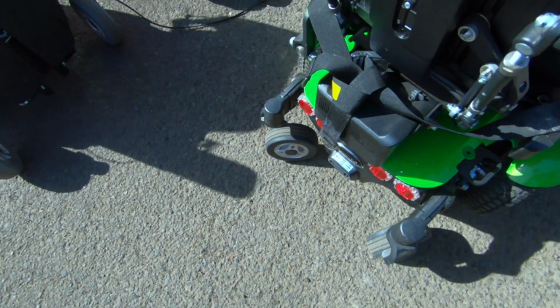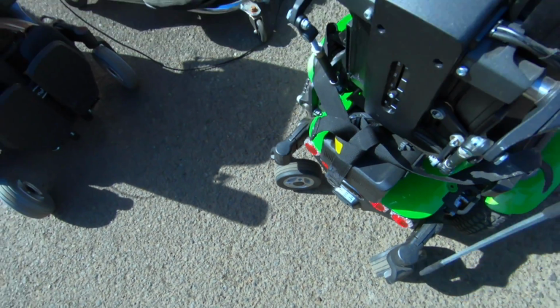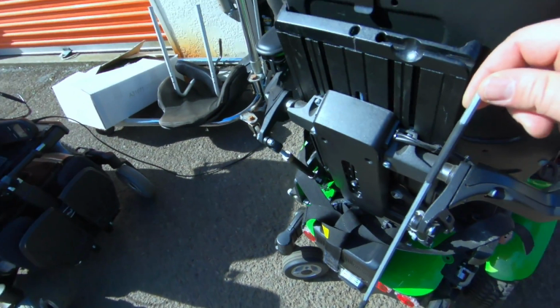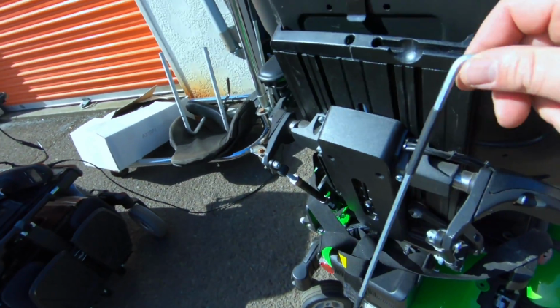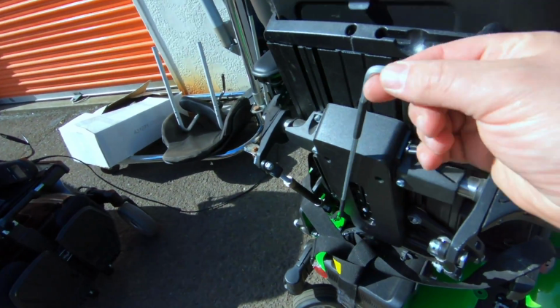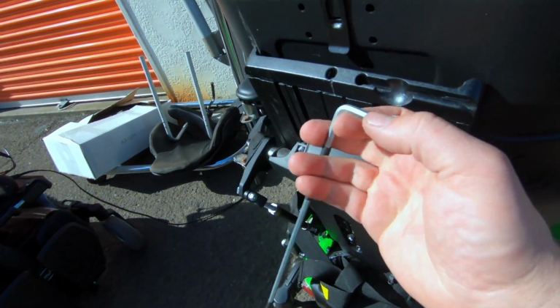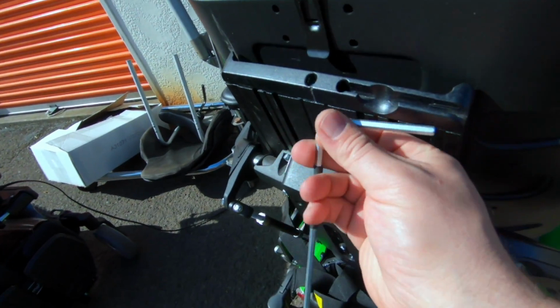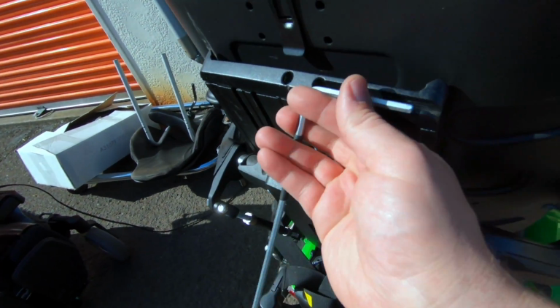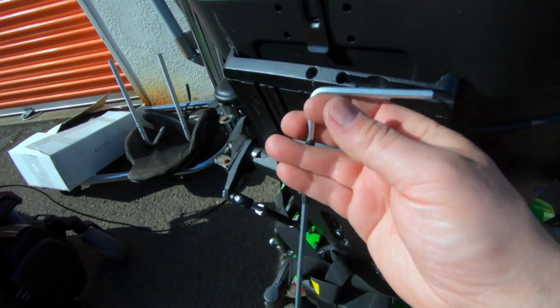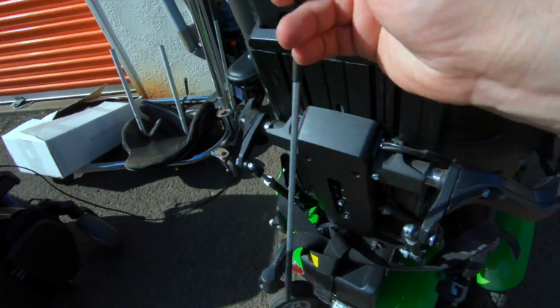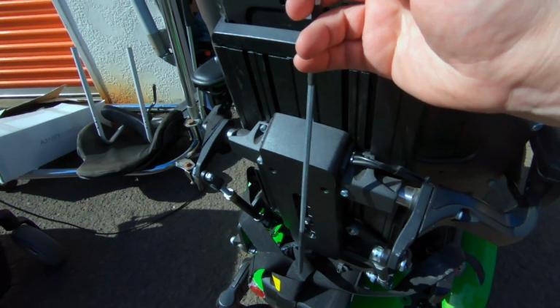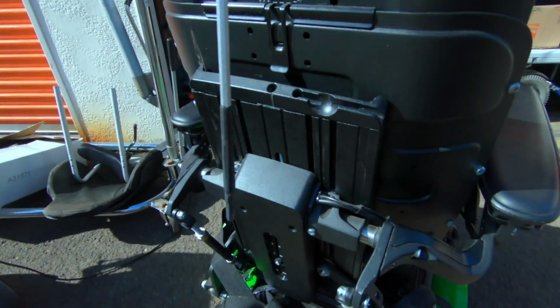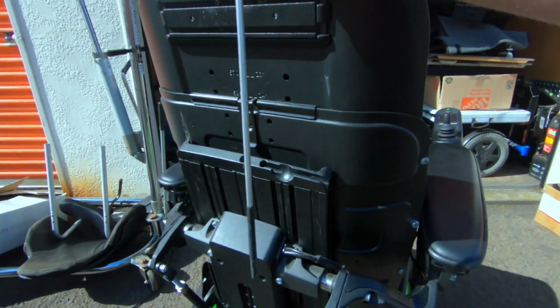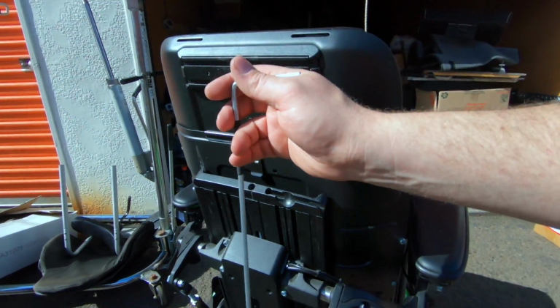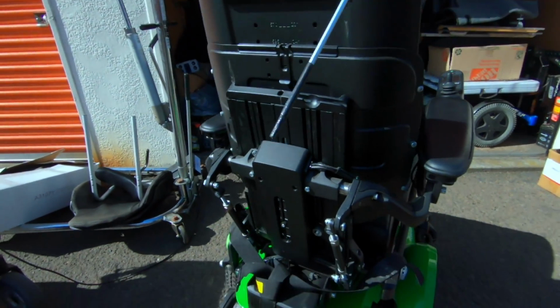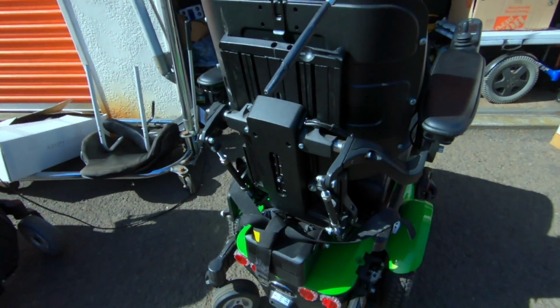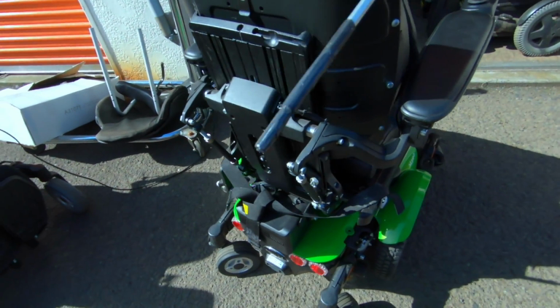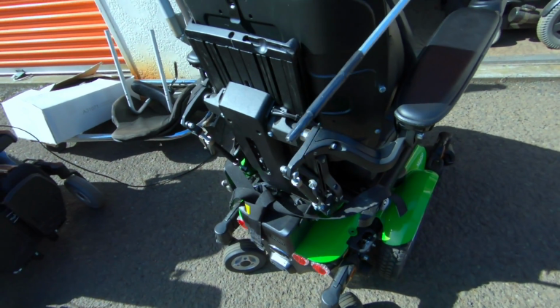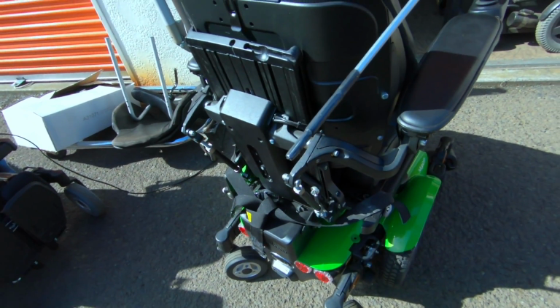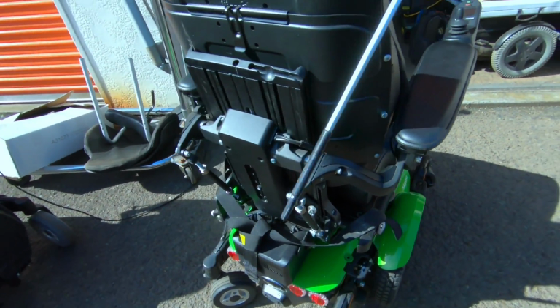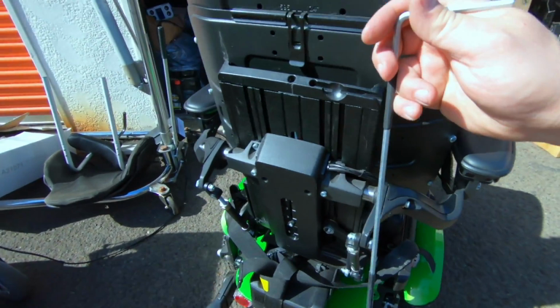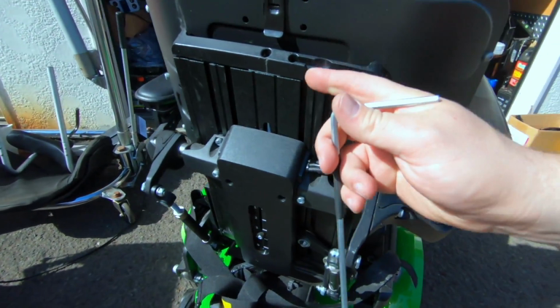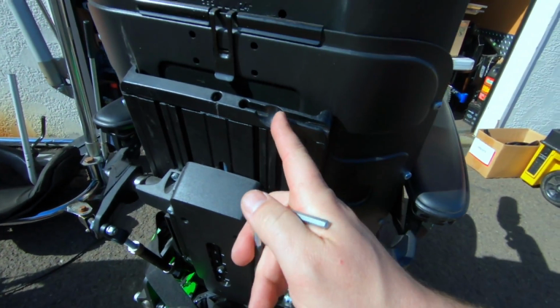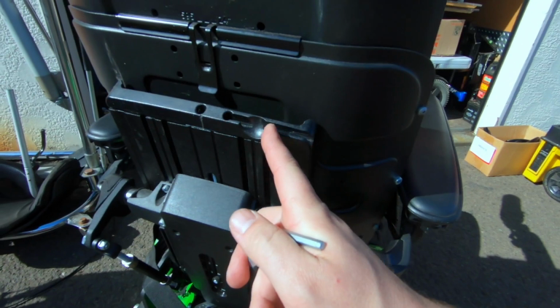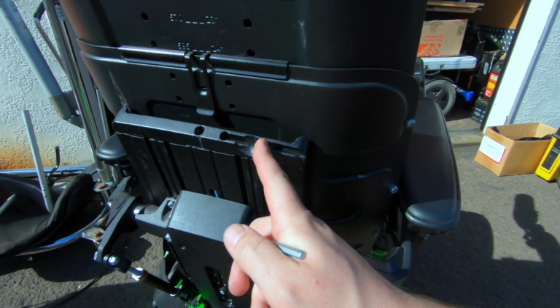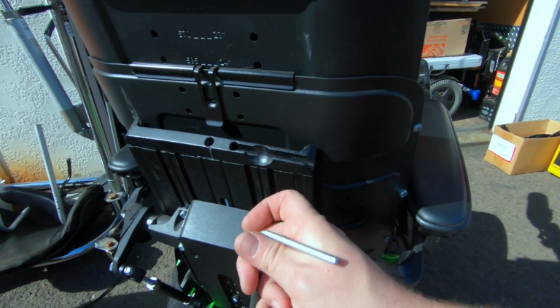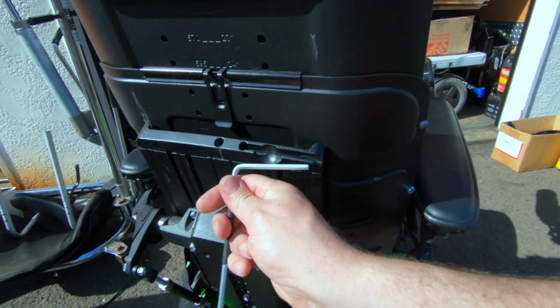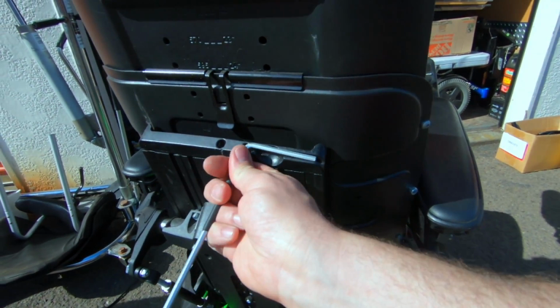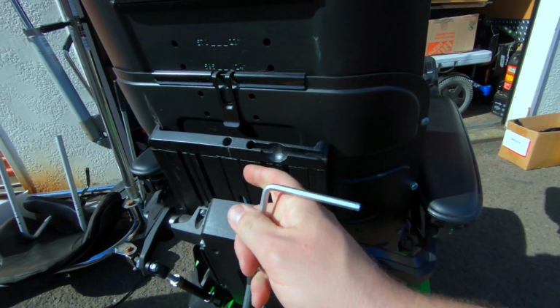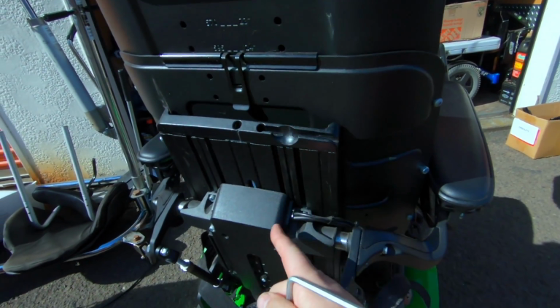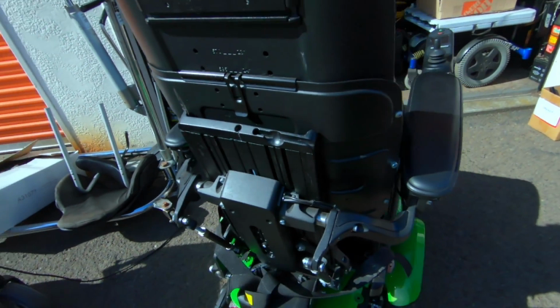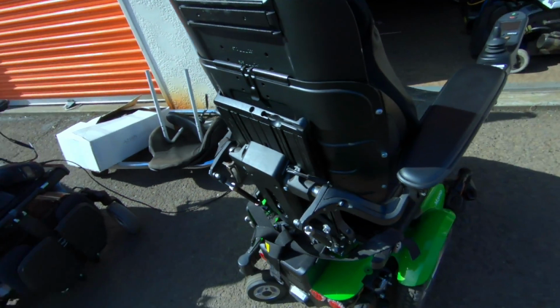Now on the back of all these Permobiles, there's an Allen wrench that slides out of the seat right here. I've already taken it out. It's got a little grease on the bottom so I'm not going to put it back in, but you'll see it right here — it latches into place and goes down into the seat back.